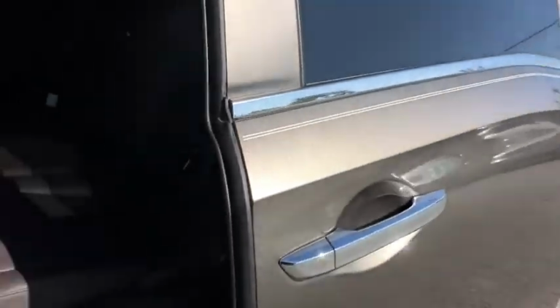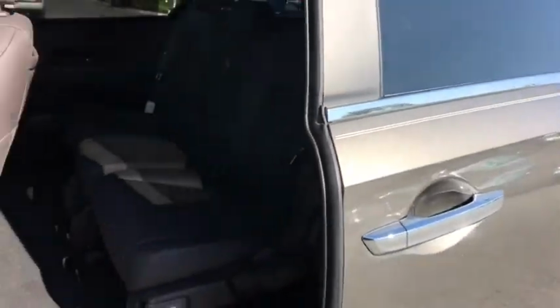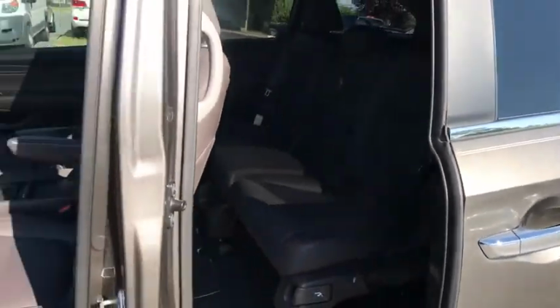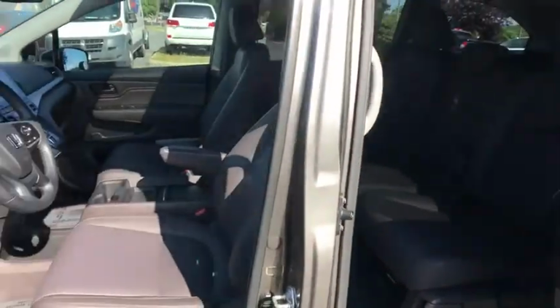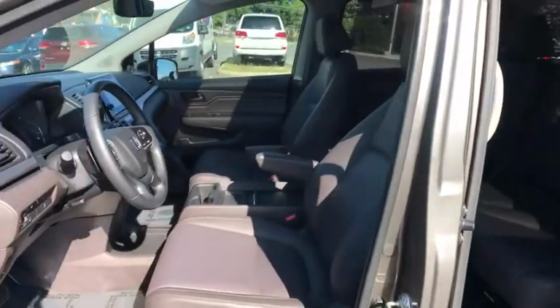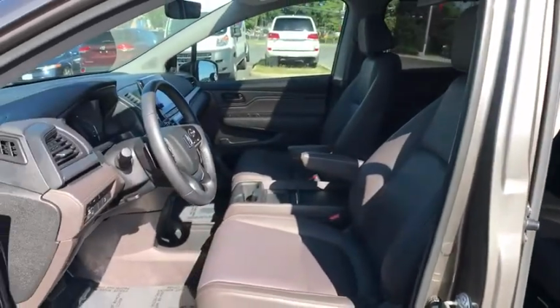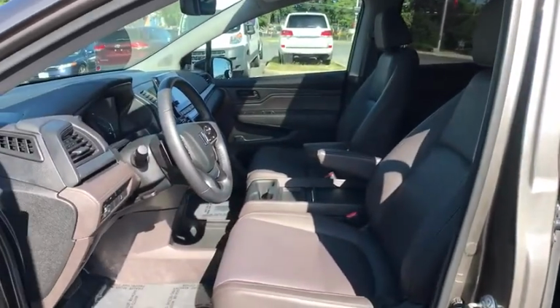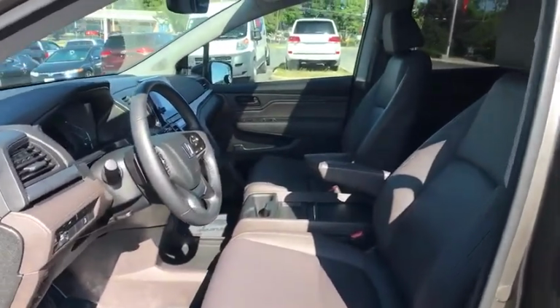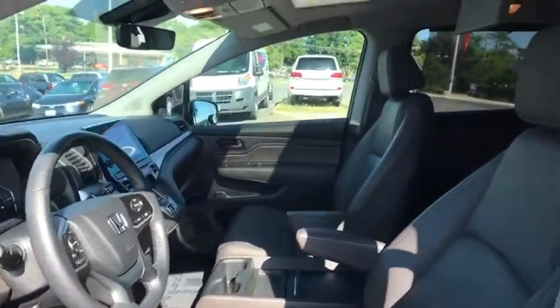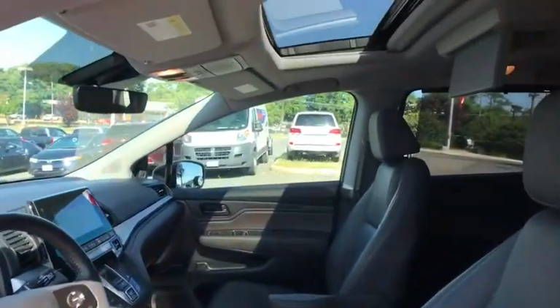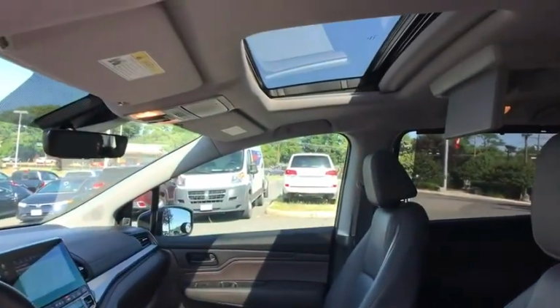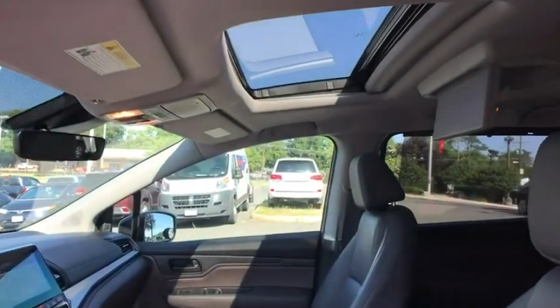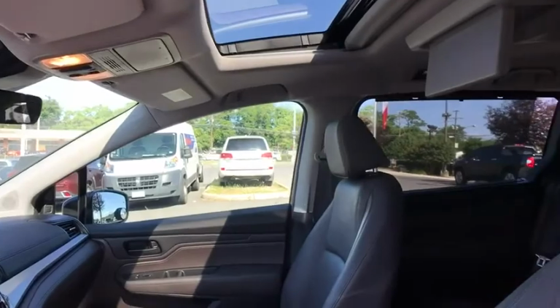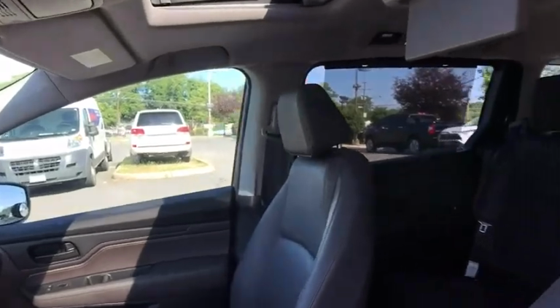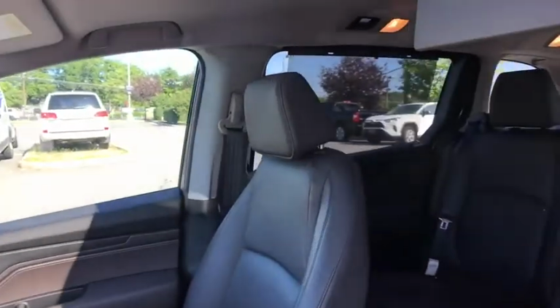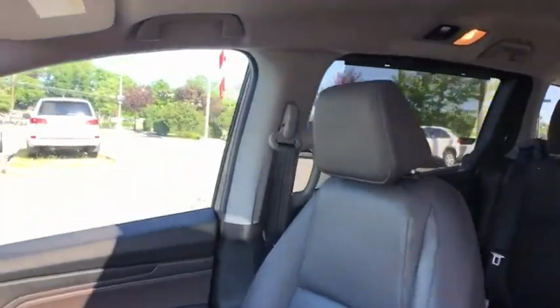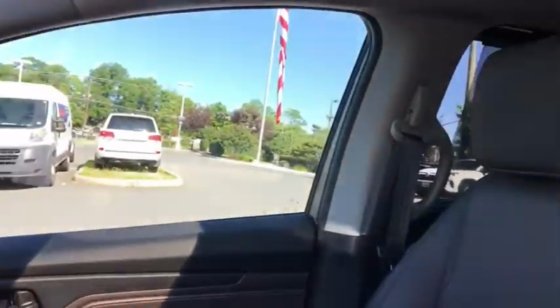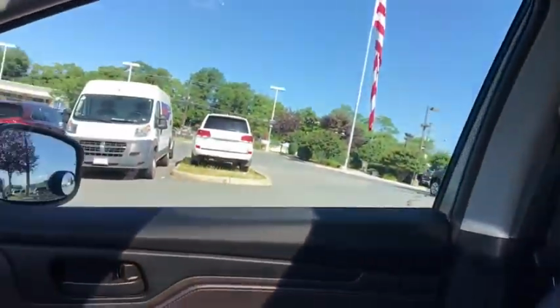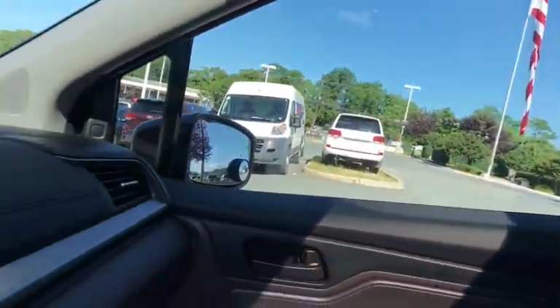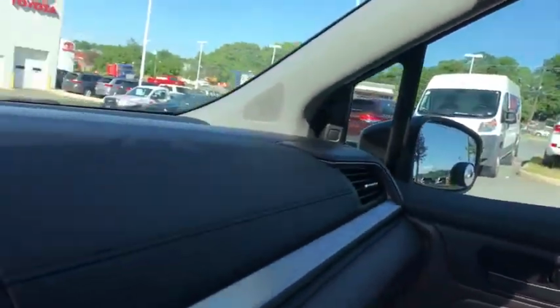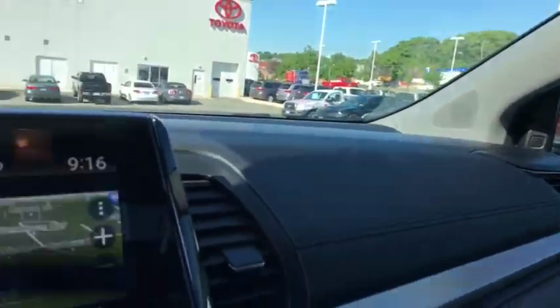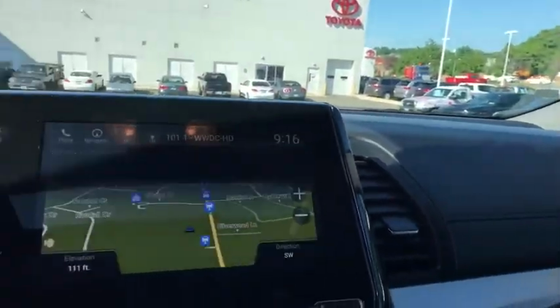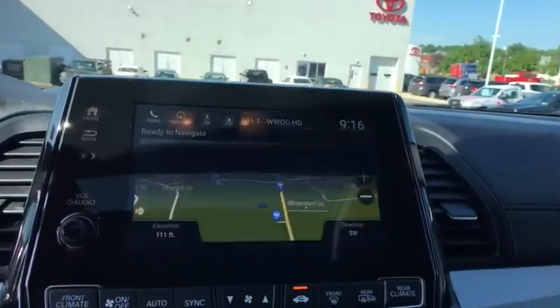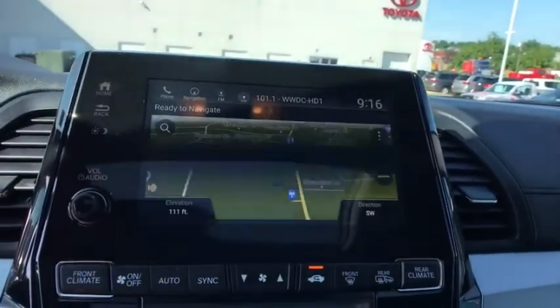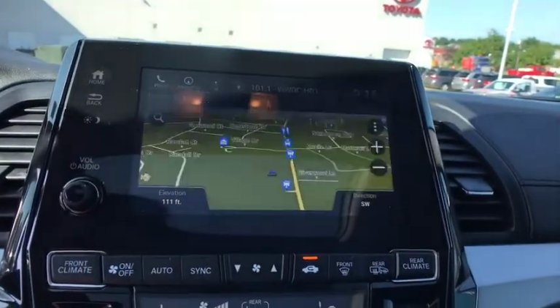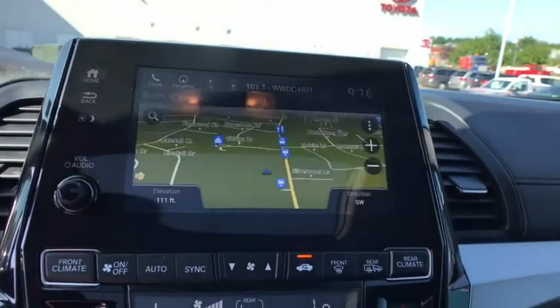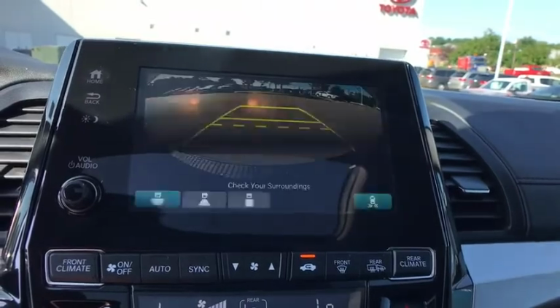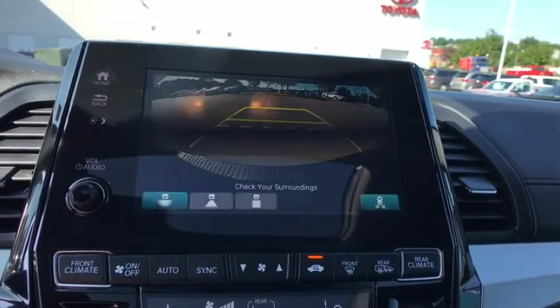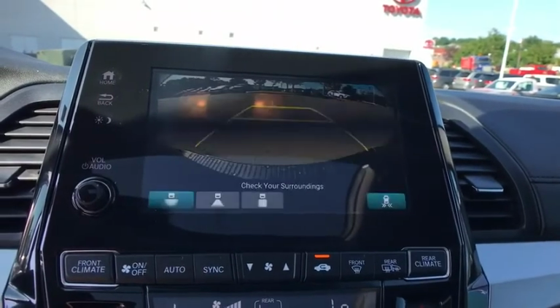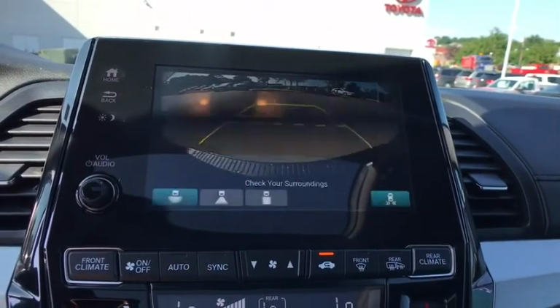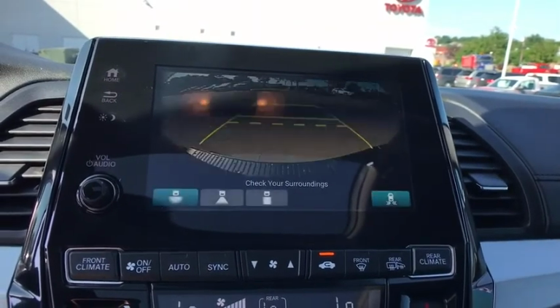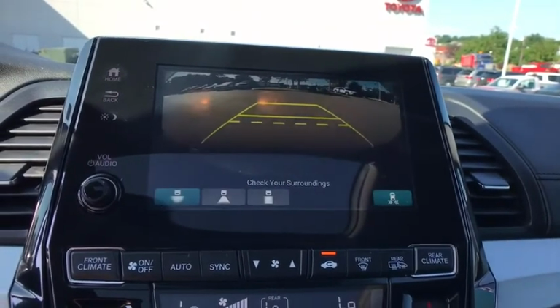Power windows, heated front seats, rear window defroster, fog lights, electronic stability control, security system, trip computer, leather seats, brake assist, overhead console, power moonroof.